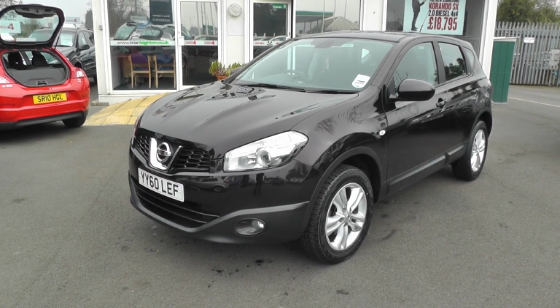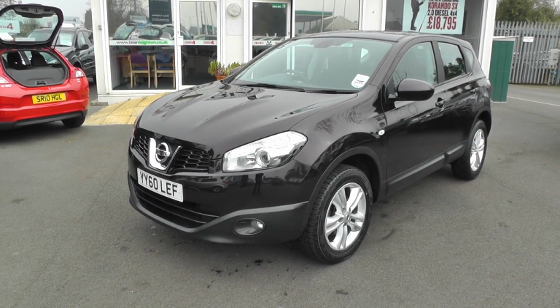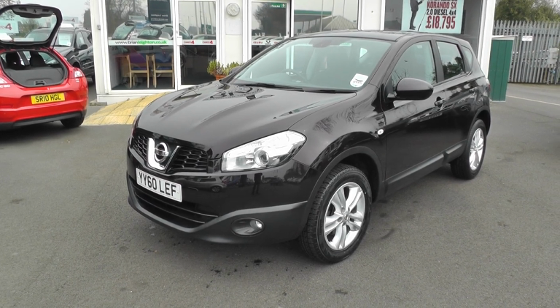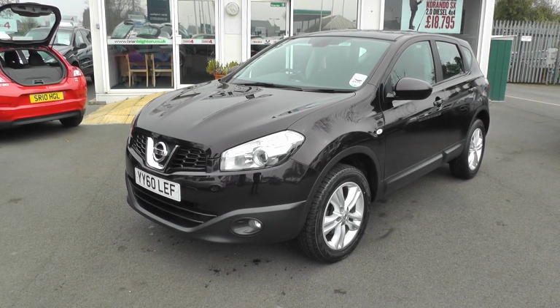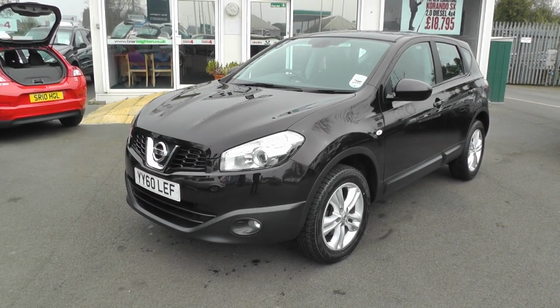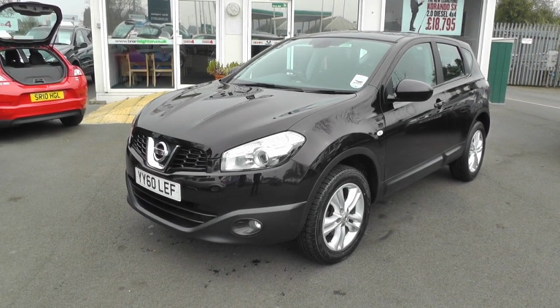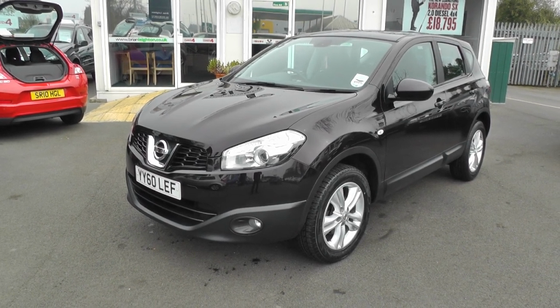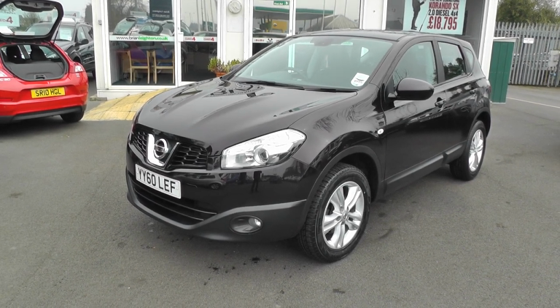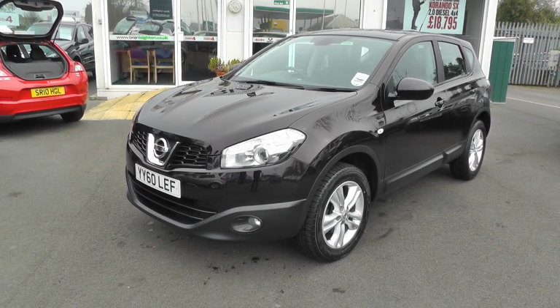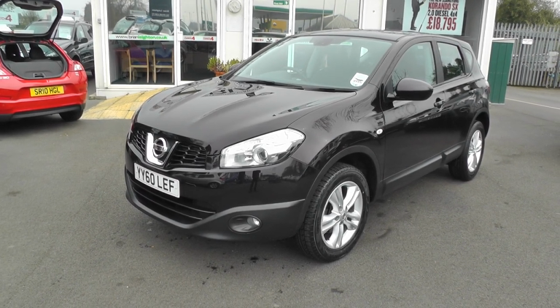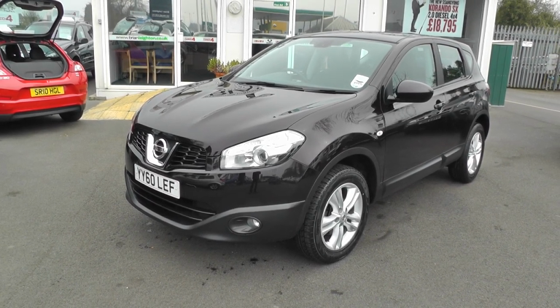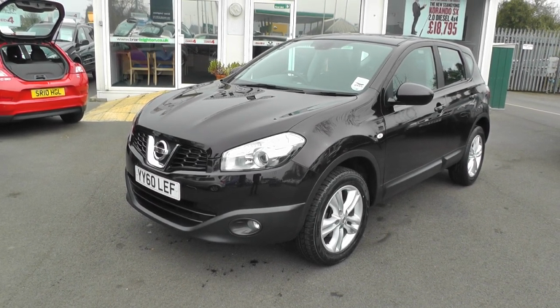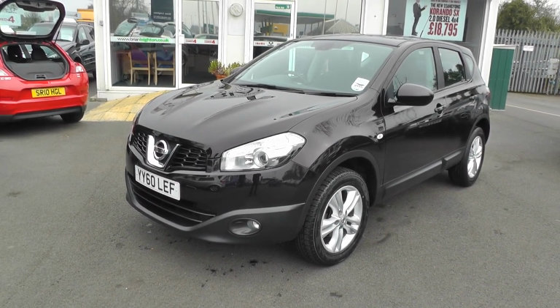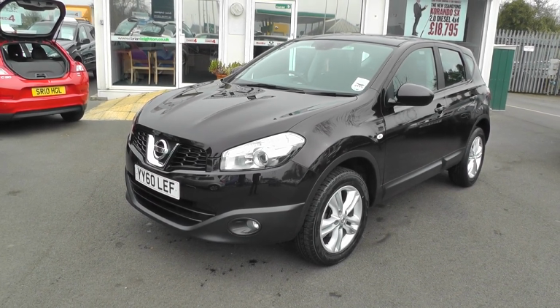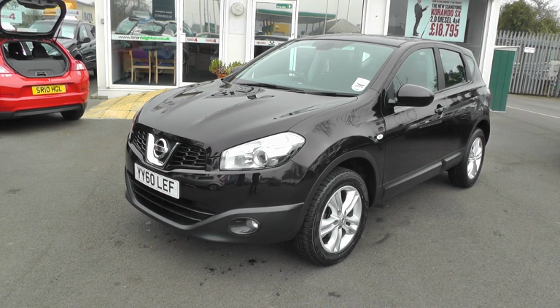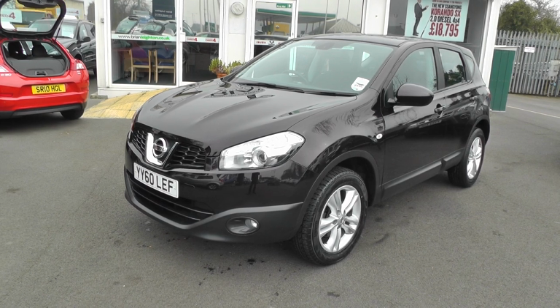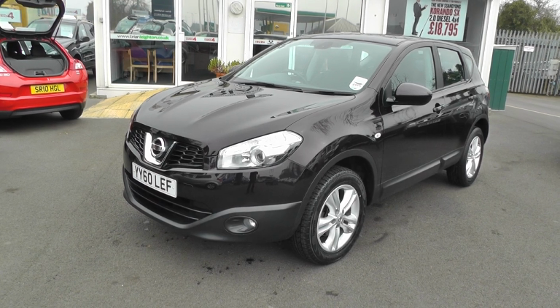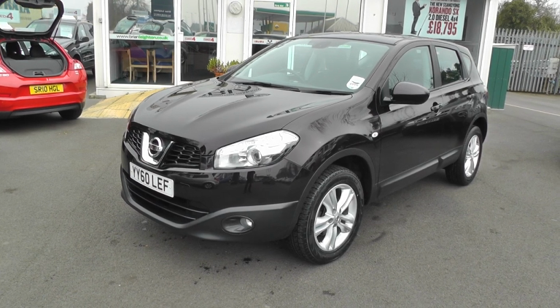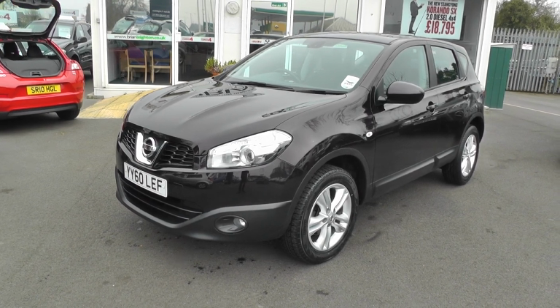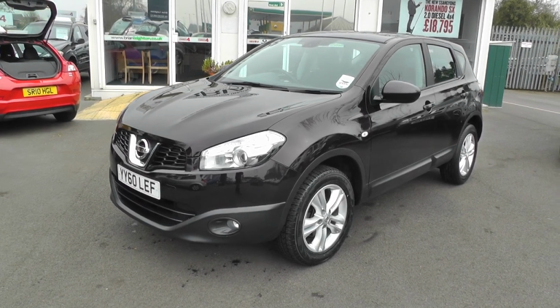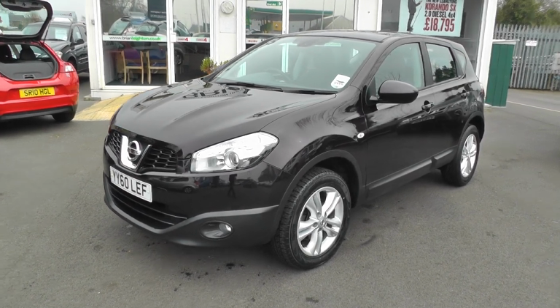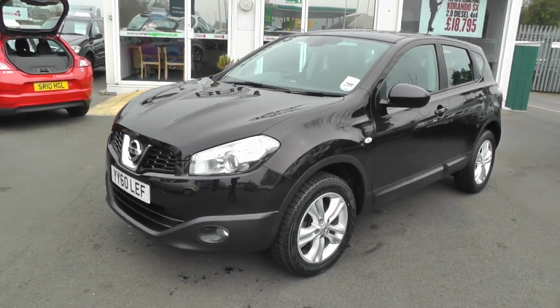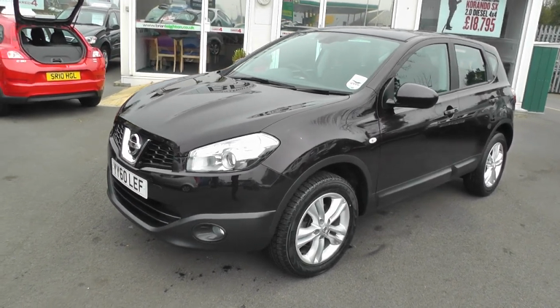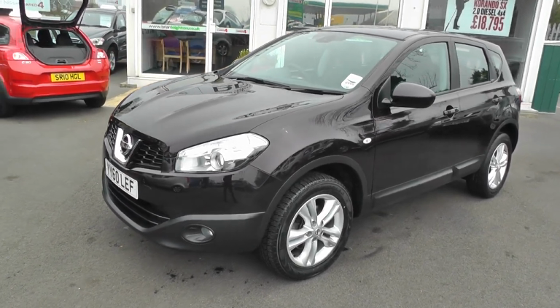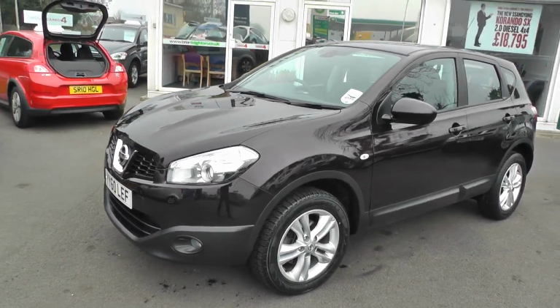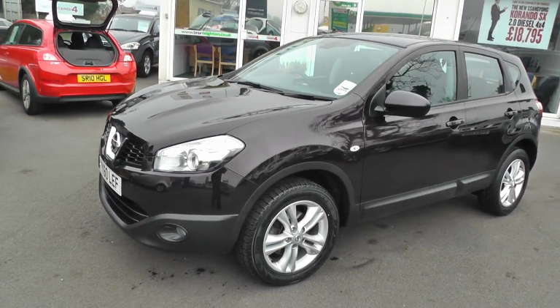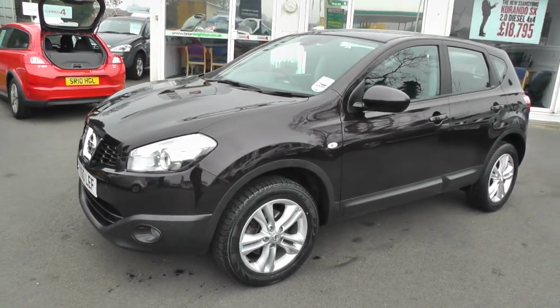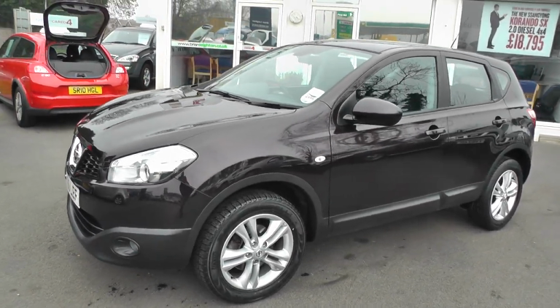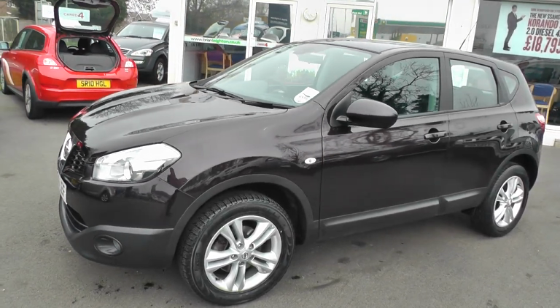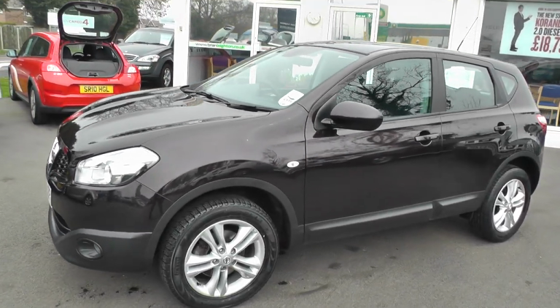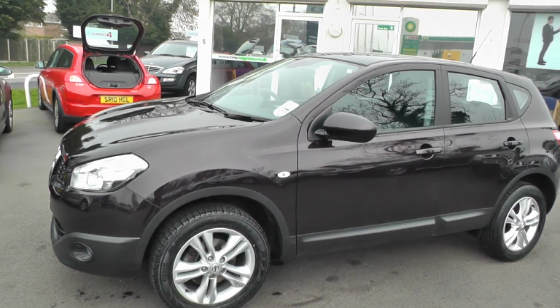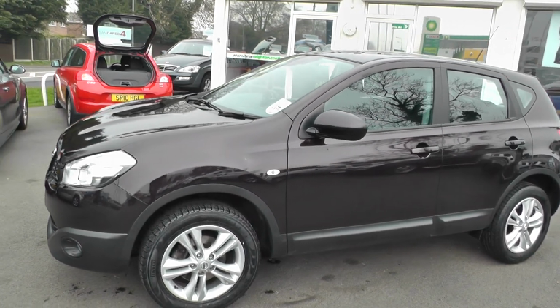Welcome to Brian Leighton Howden and thank you for visiting our website. The car we're looking at today is the Nissan Qashqai 1.6 Acenta, it's on a 60 plate and has only done 30,000 miles.